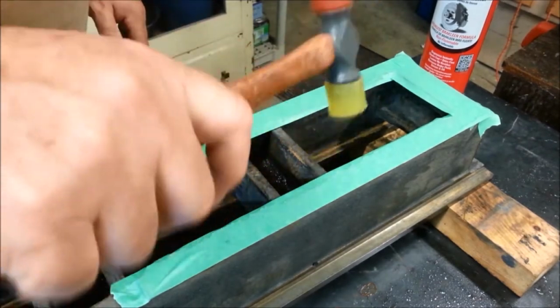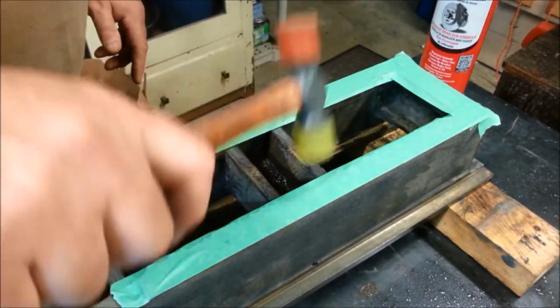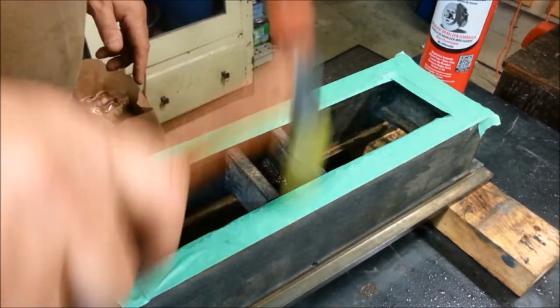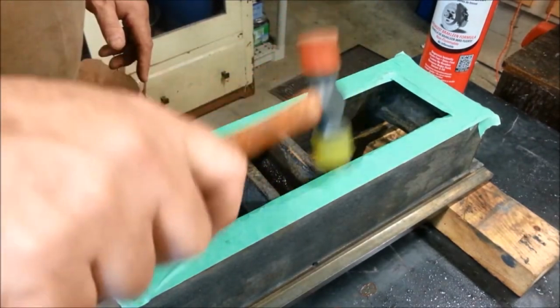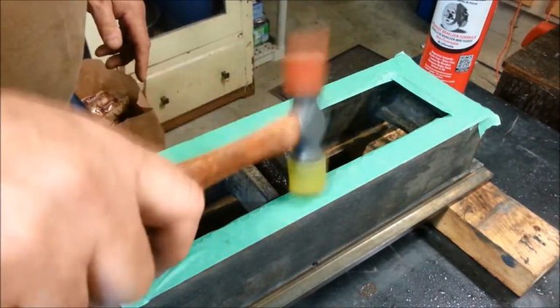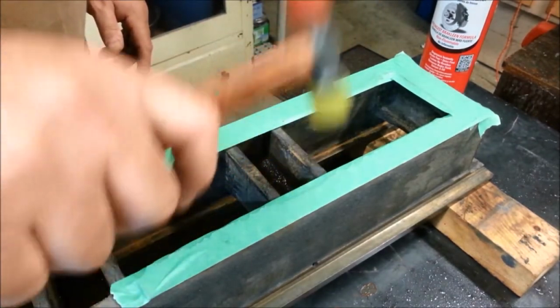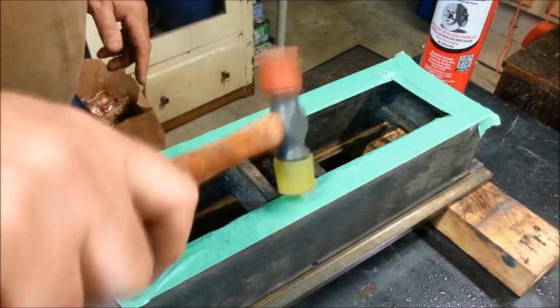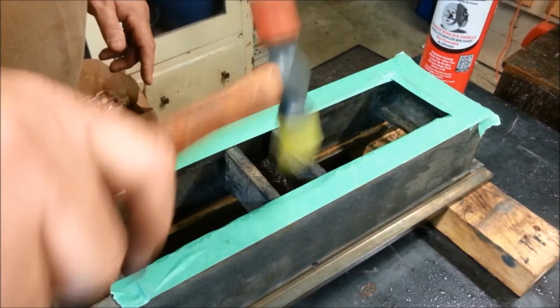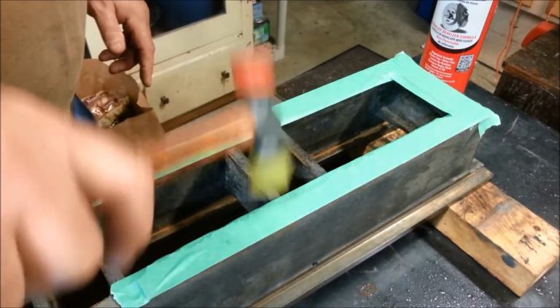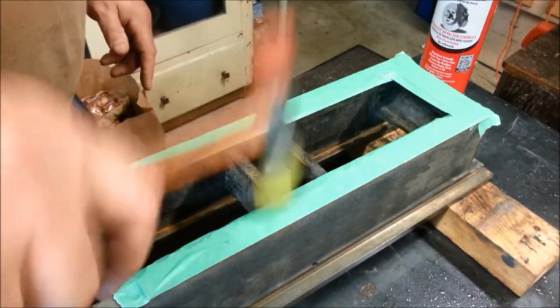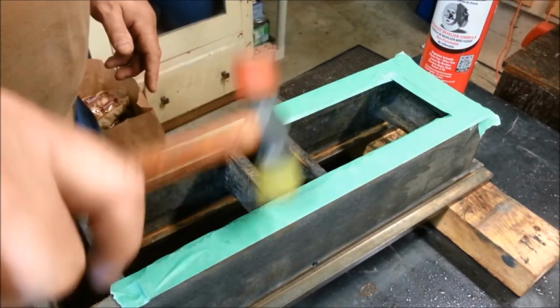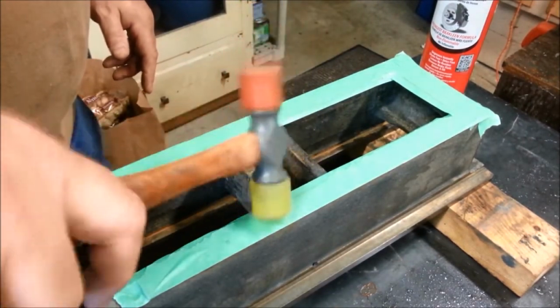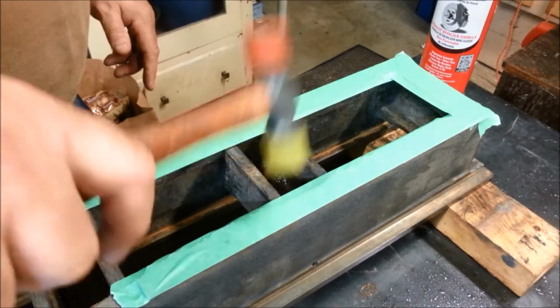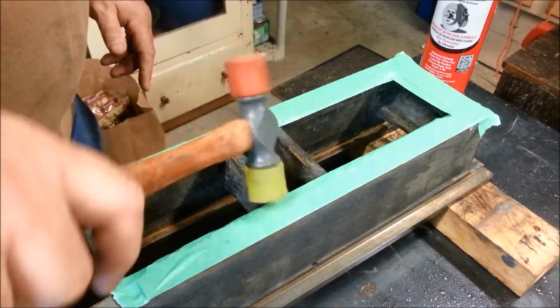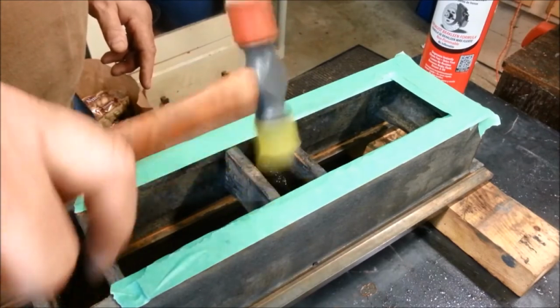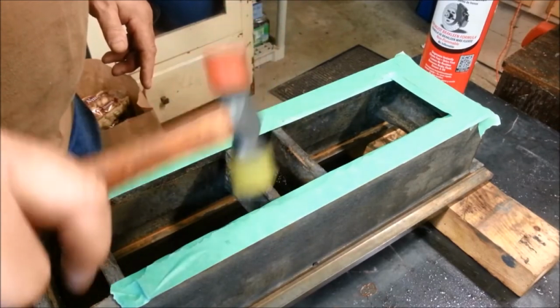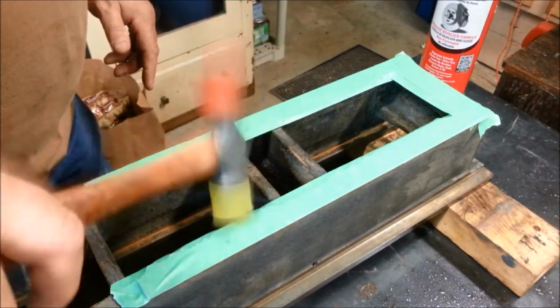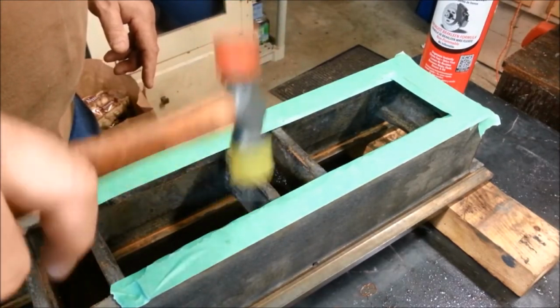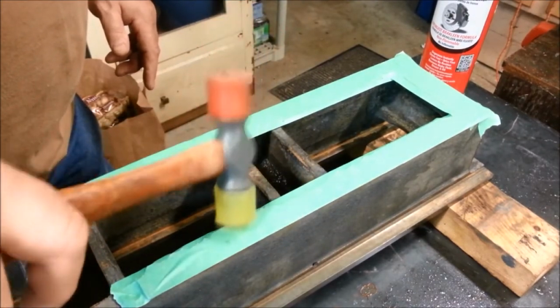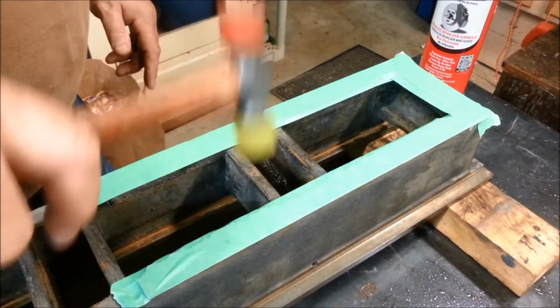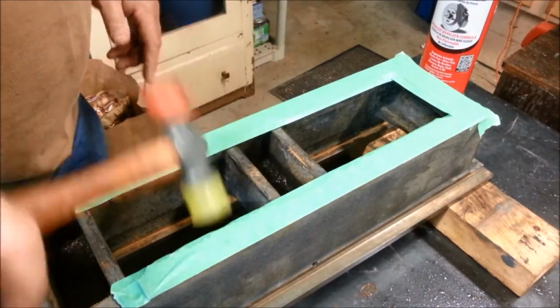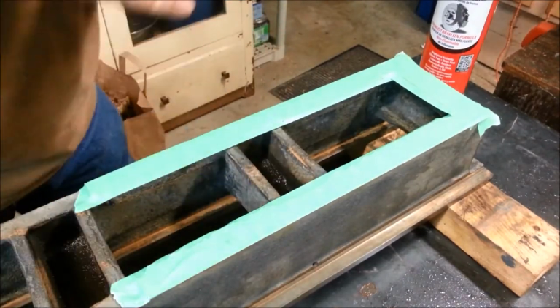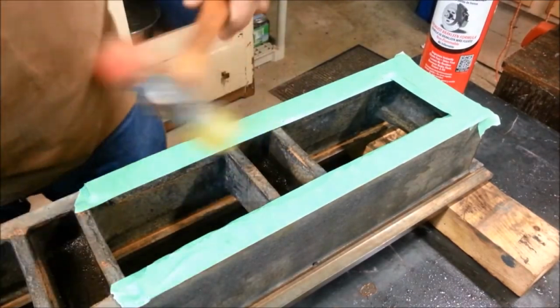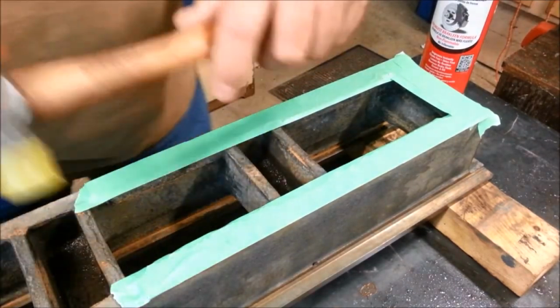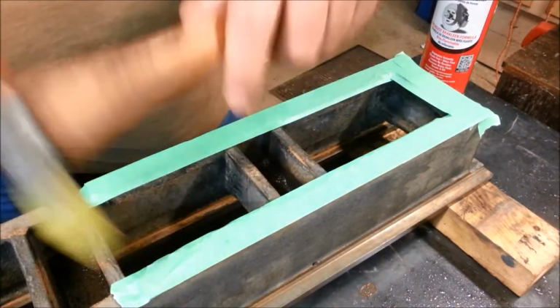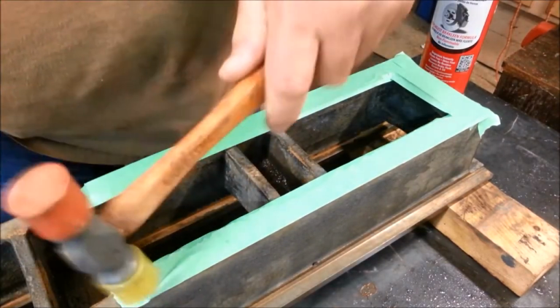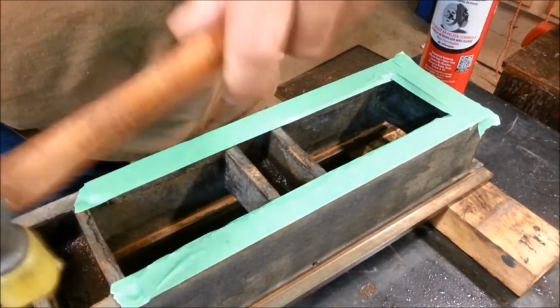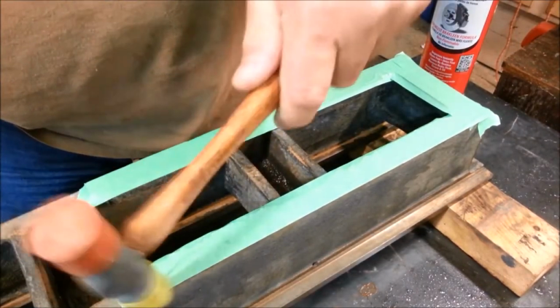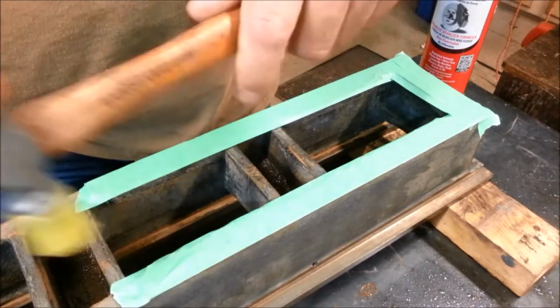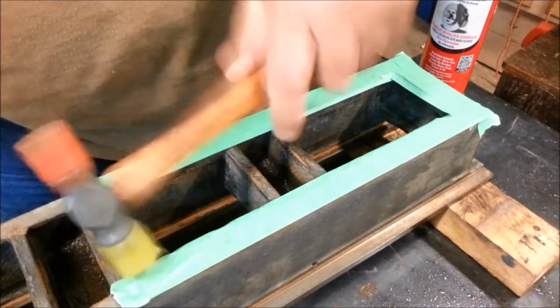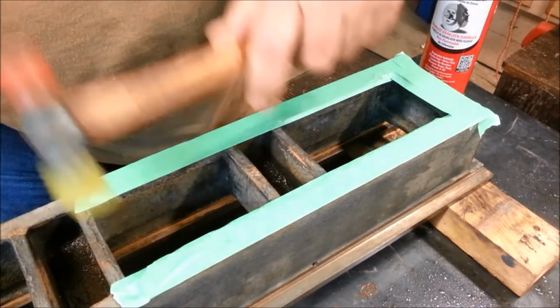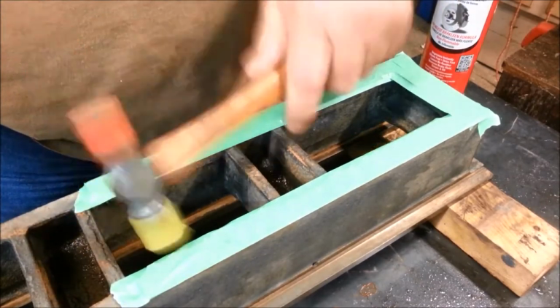It's the same technique you use to make a gasket. You ain't never been poor if you ain't ever had to make a gasket like this before for a thermostat housing or something like that.